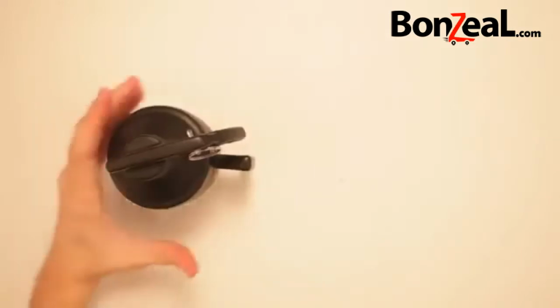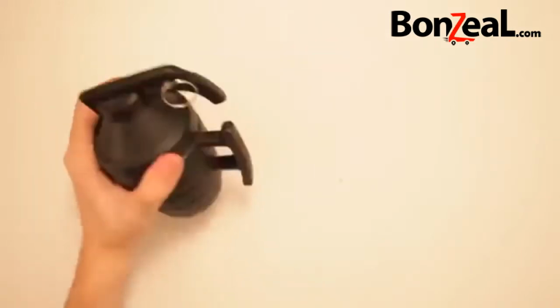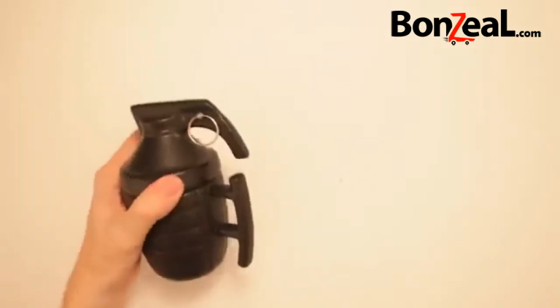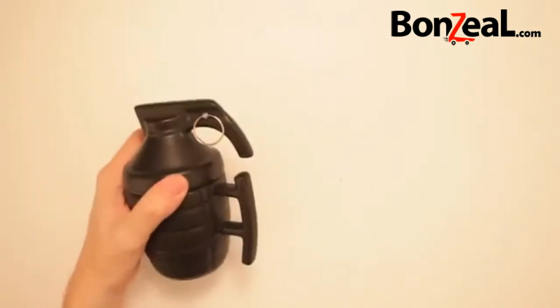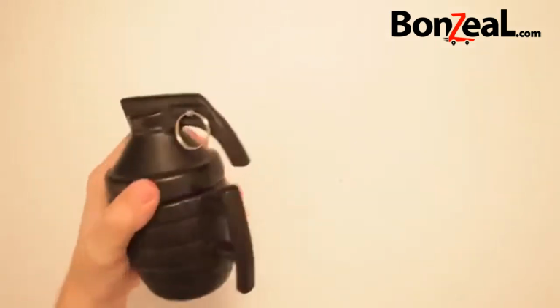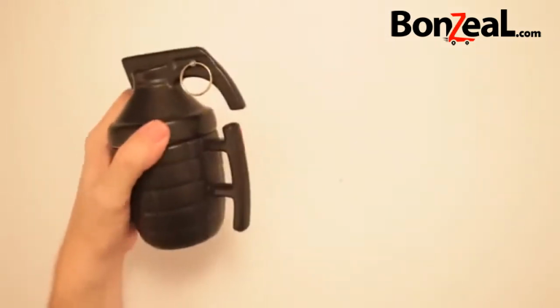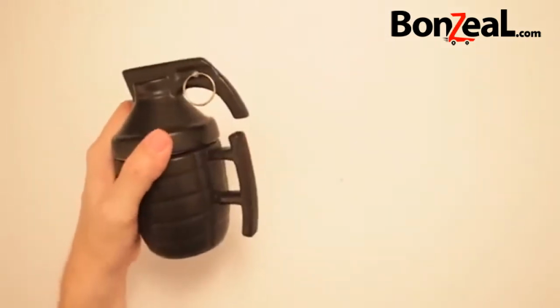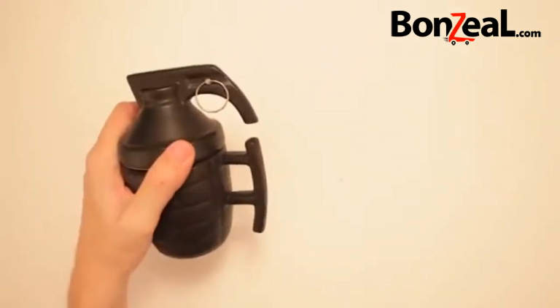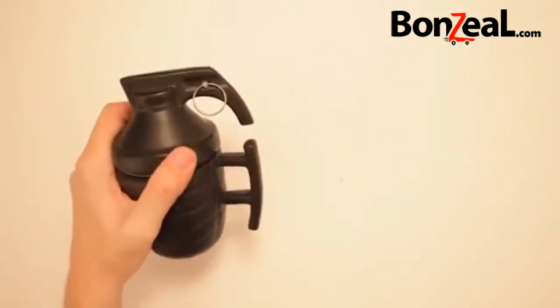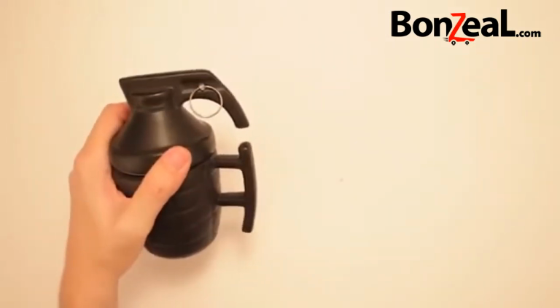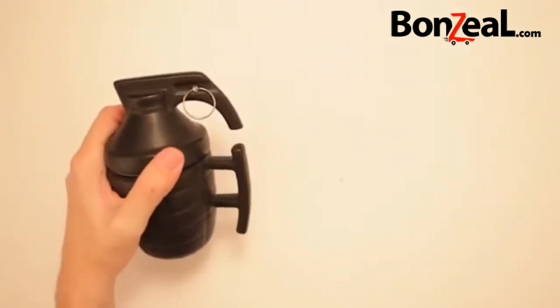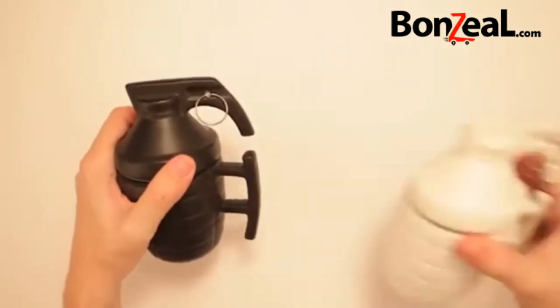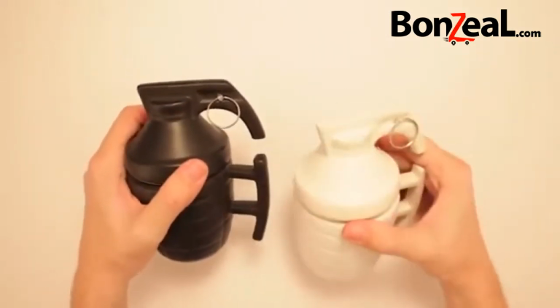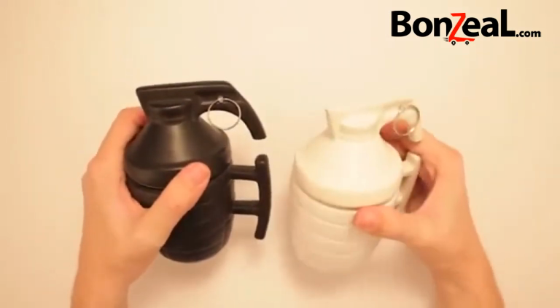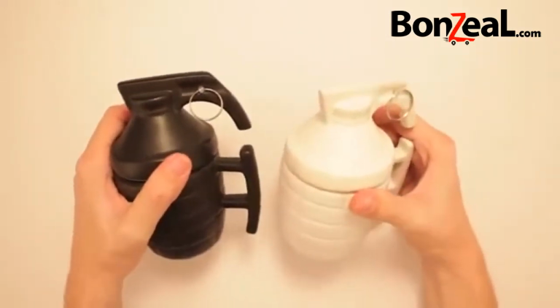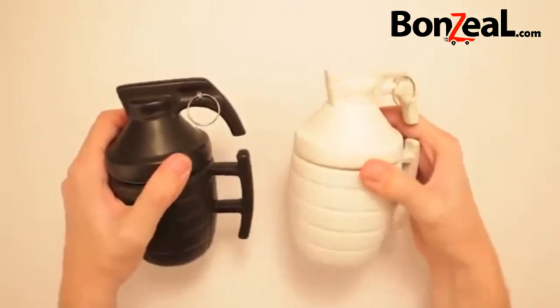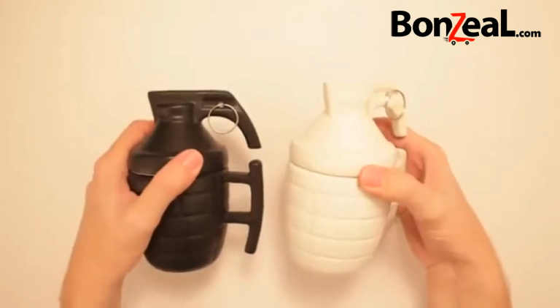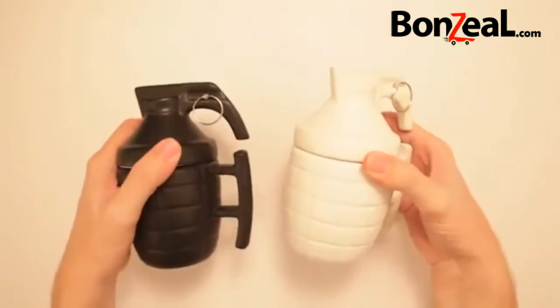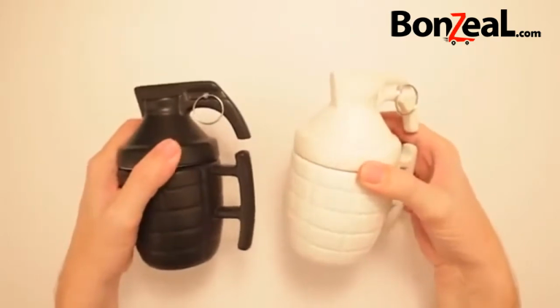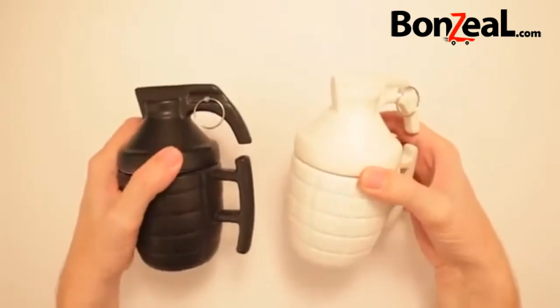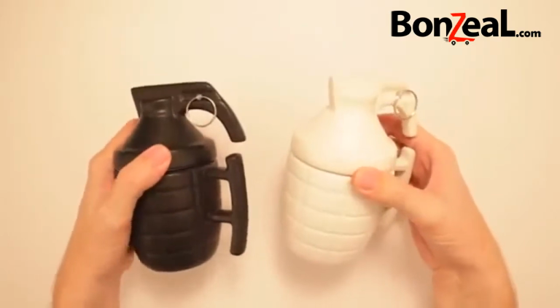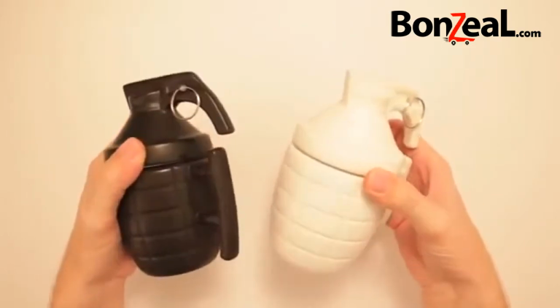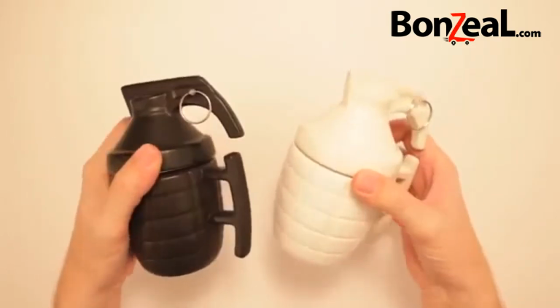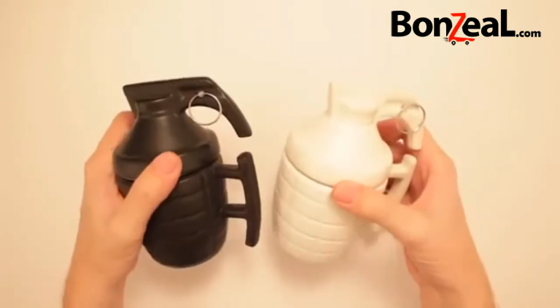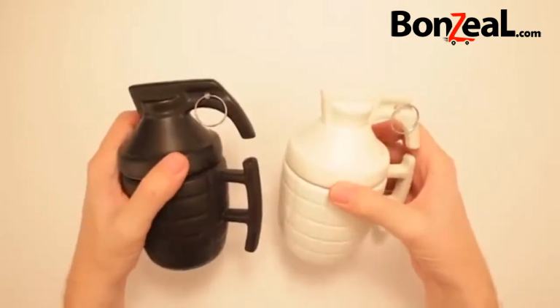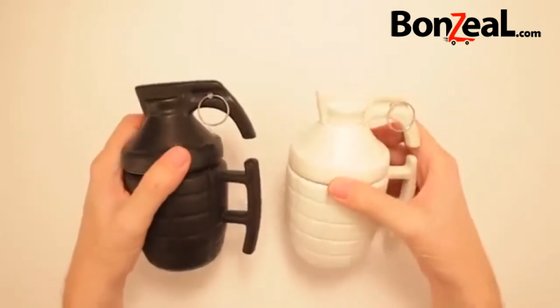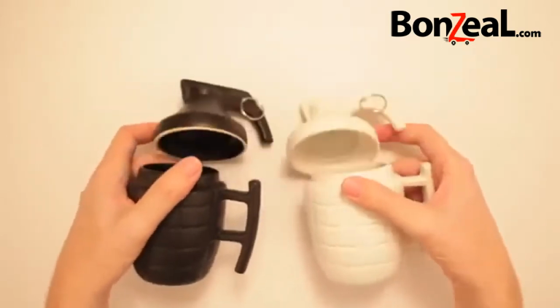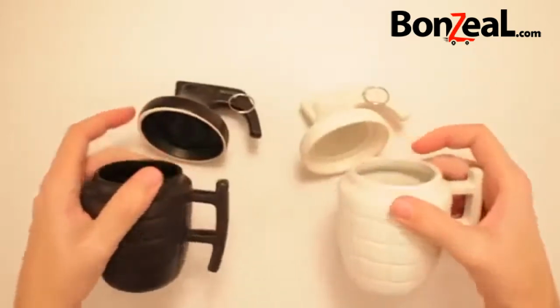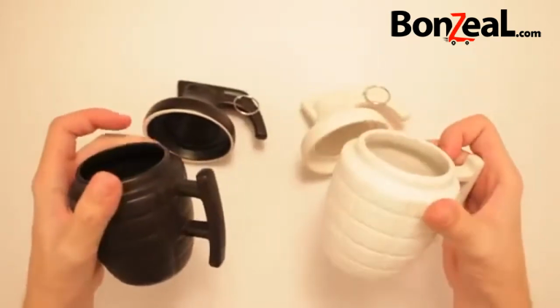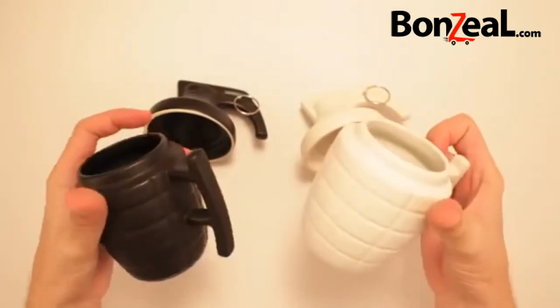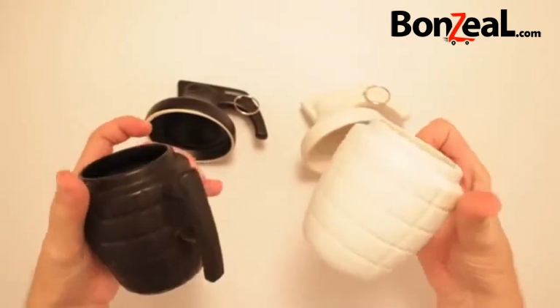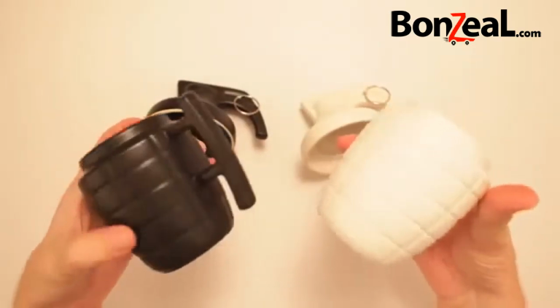Fun in the hole! Not only is it available in black, look at here, it's got a buddy — it's available in white. You can have your Grenade Mug in all different colors.